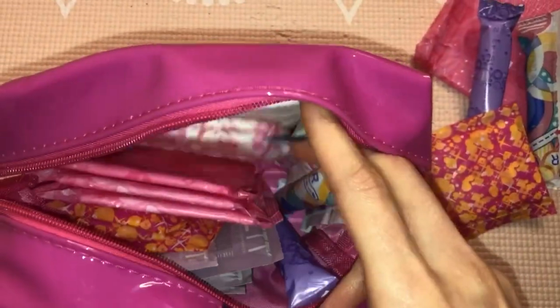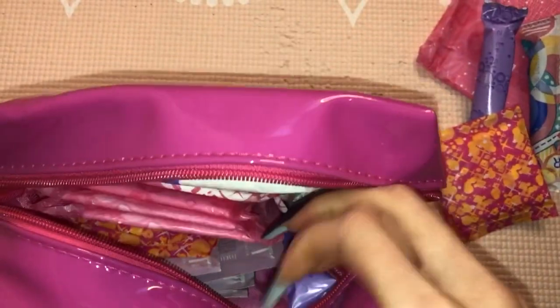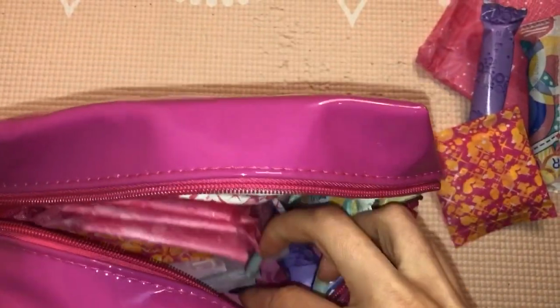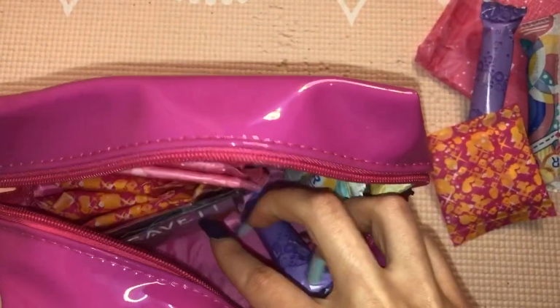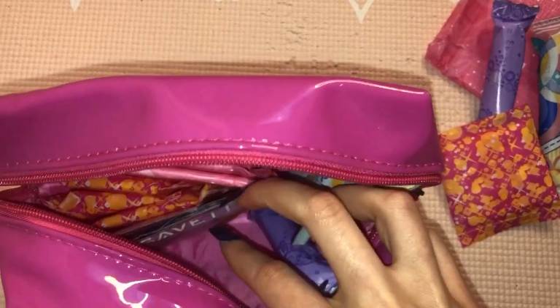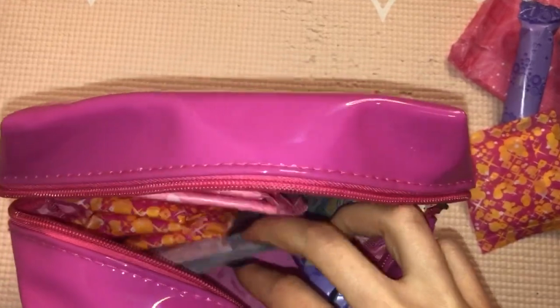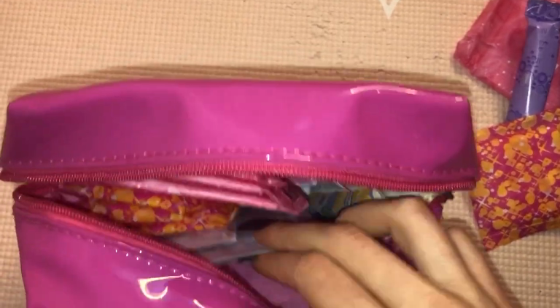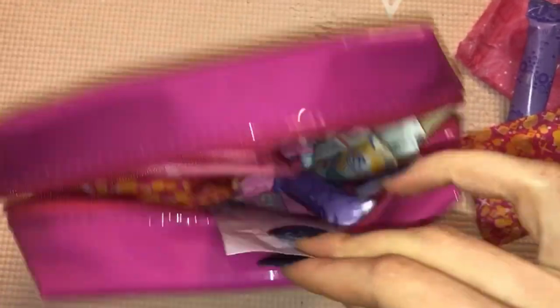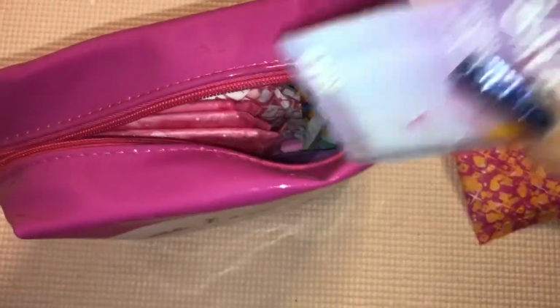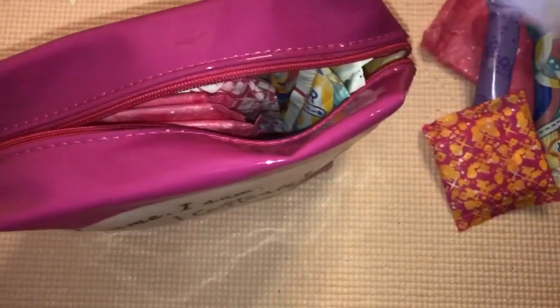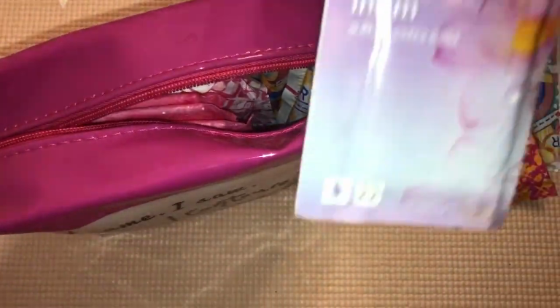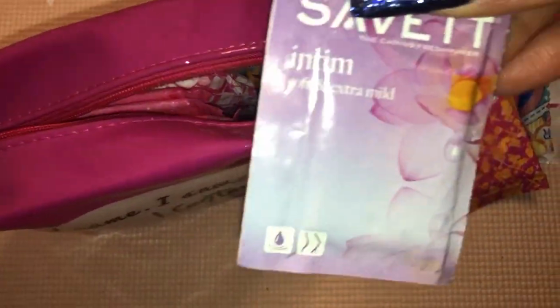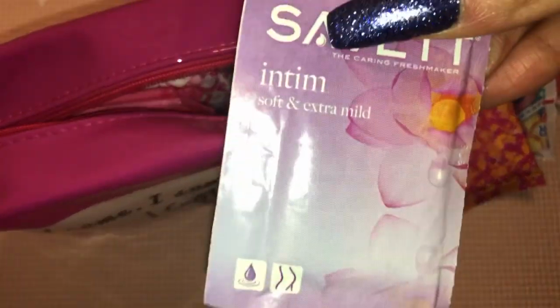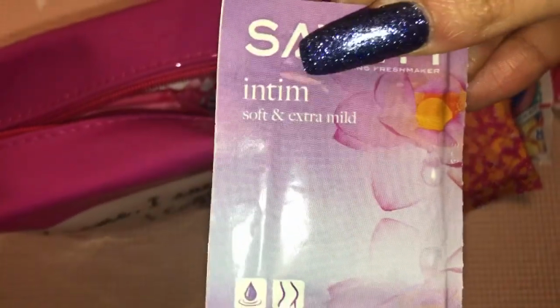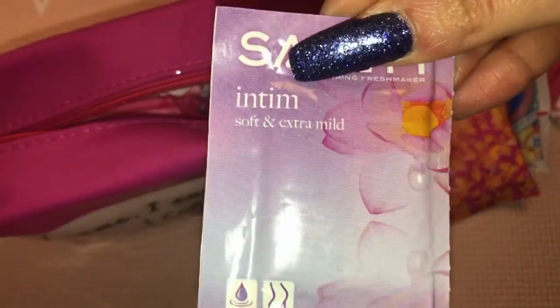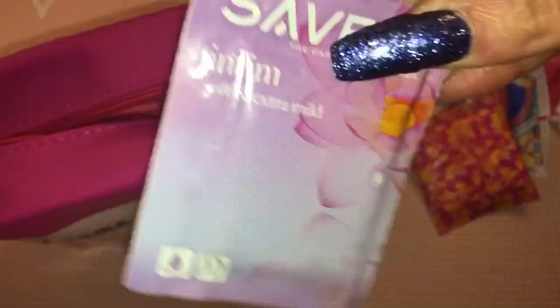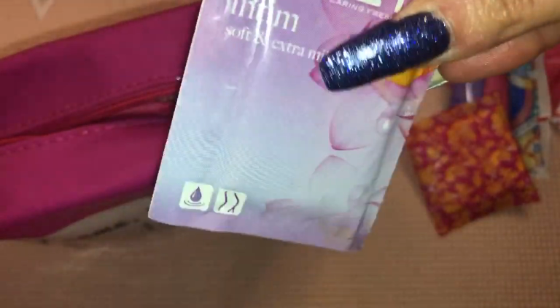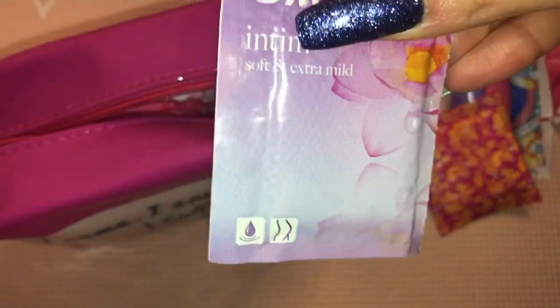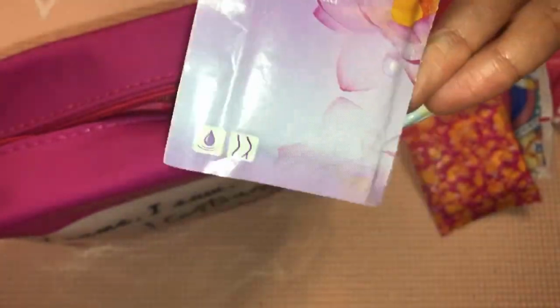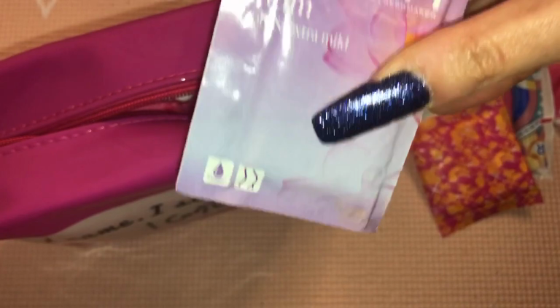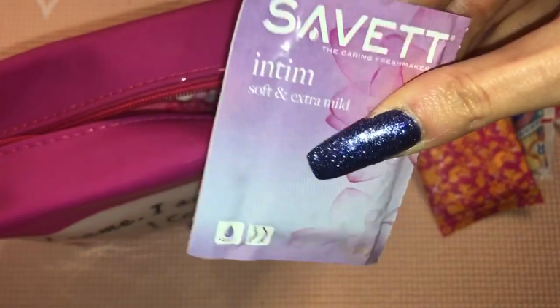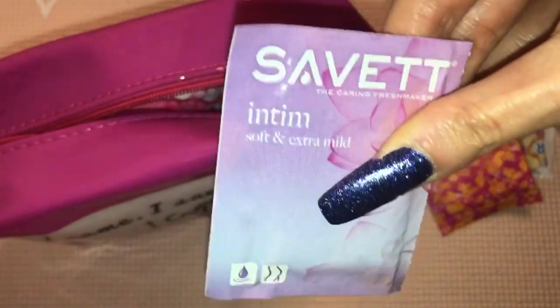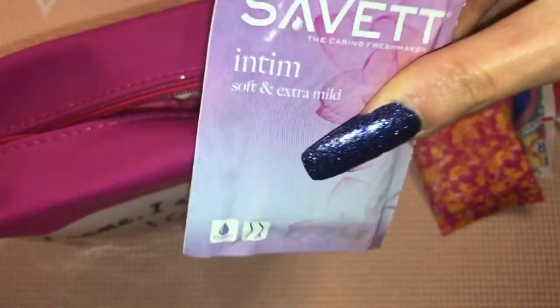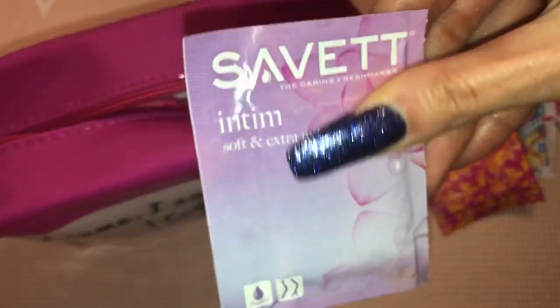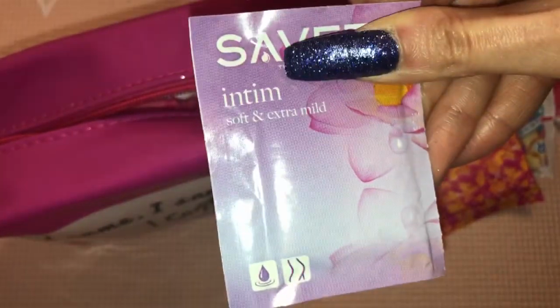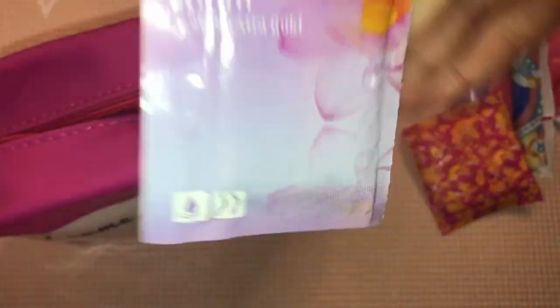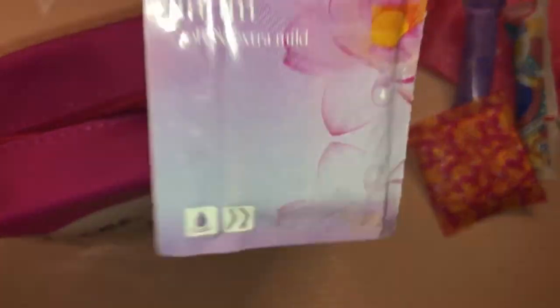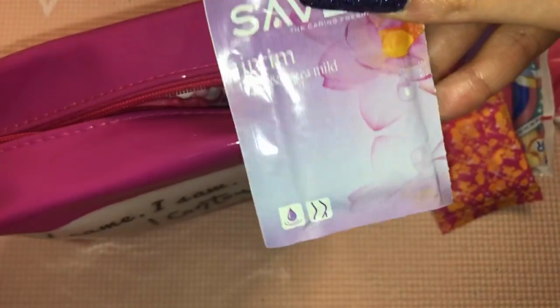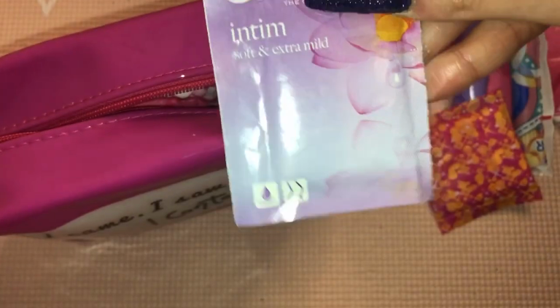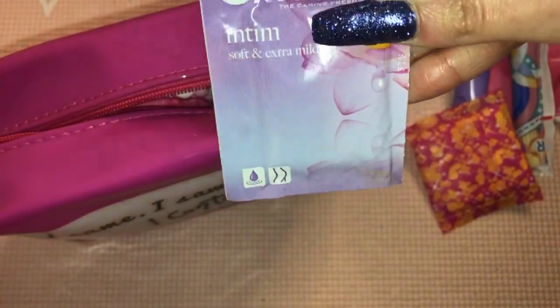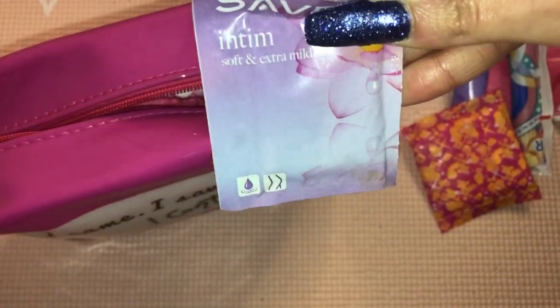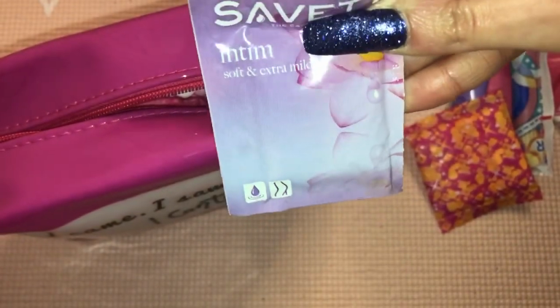This is optional, but you can also pack some of these Saforelle Intim Subtinex intimate wipes — they're just for freshen-up purposes. Totally optional if you would like.